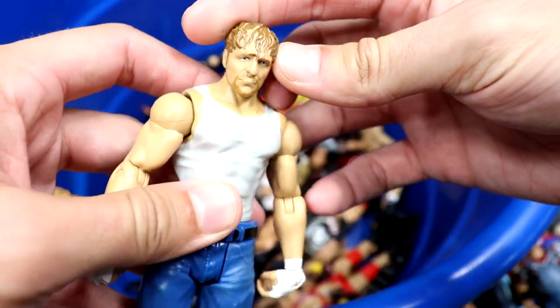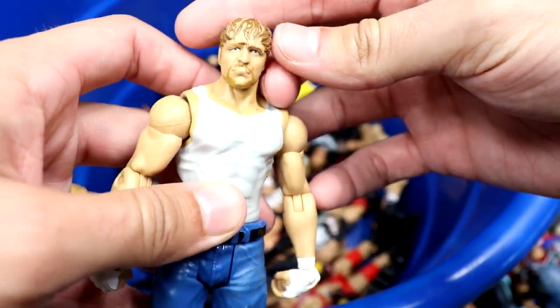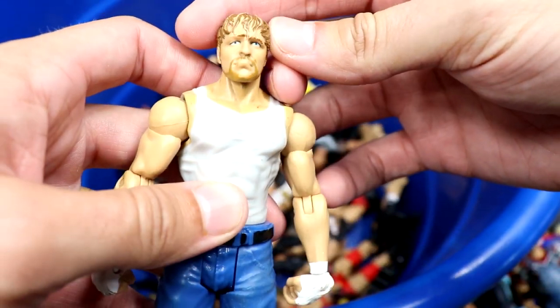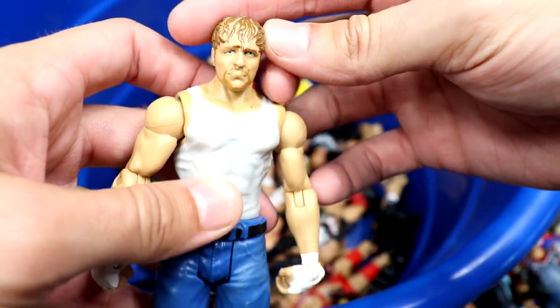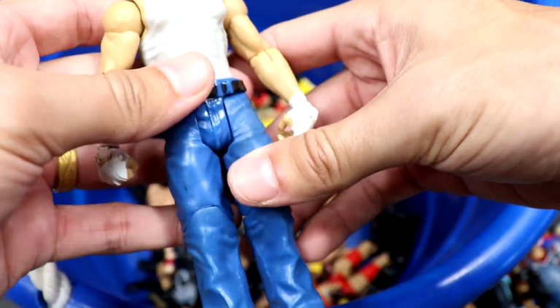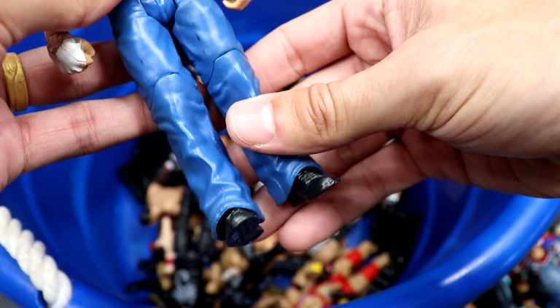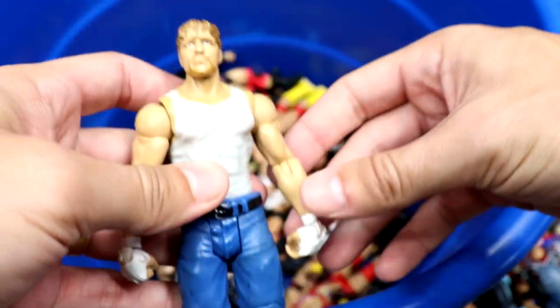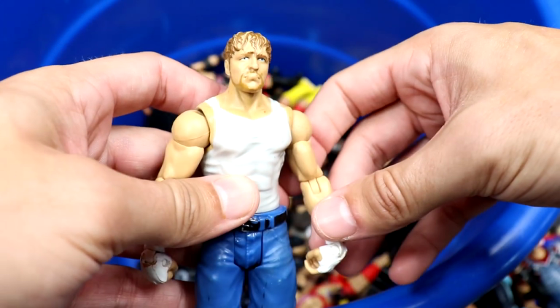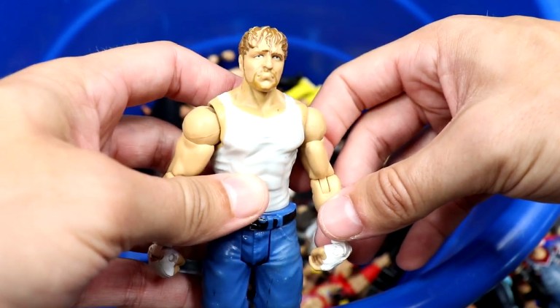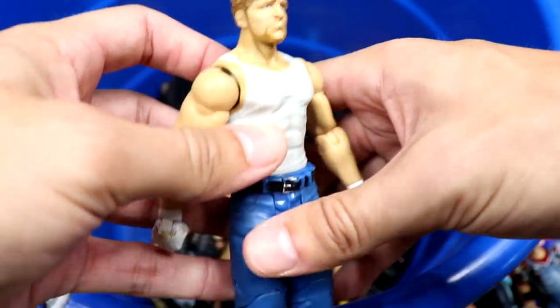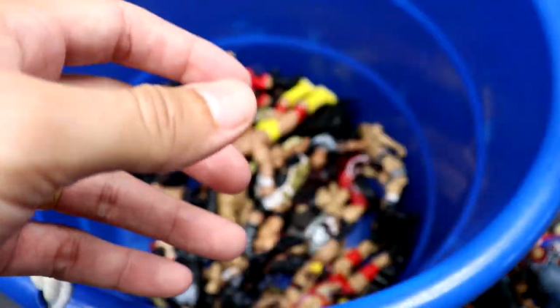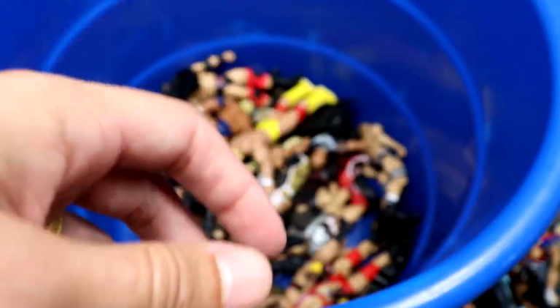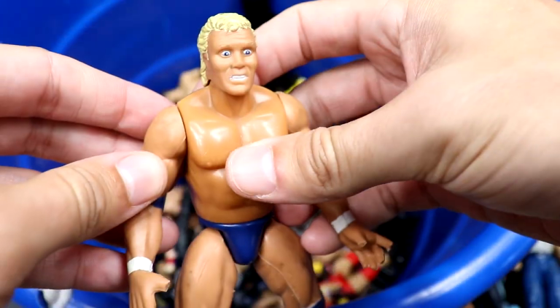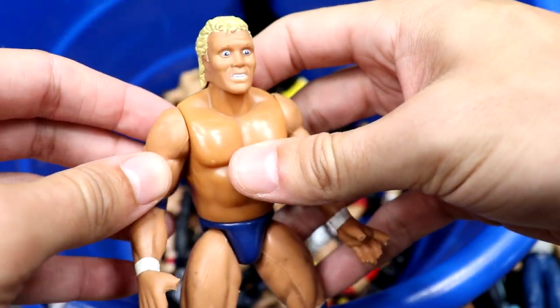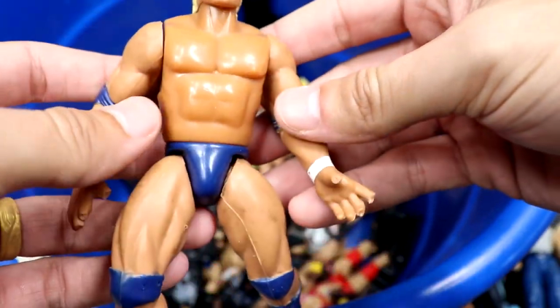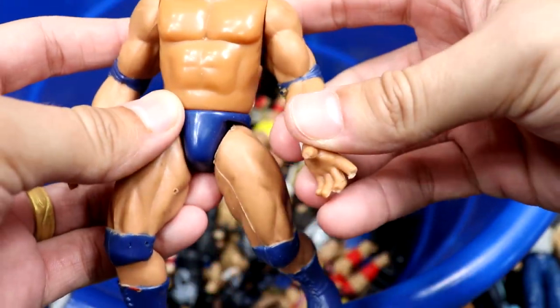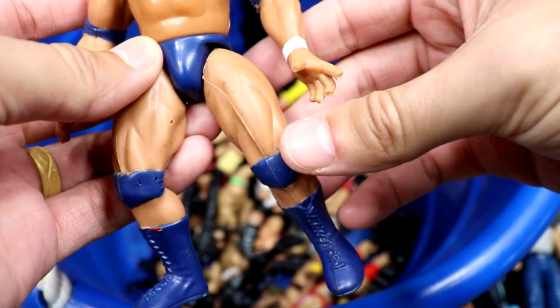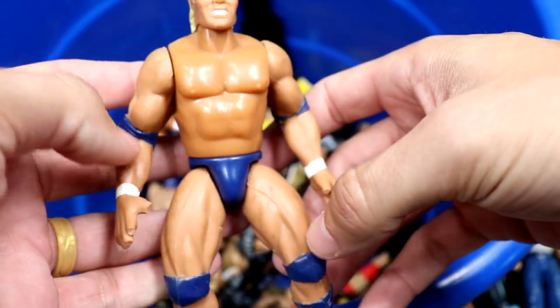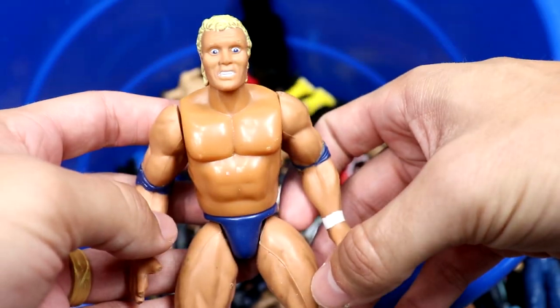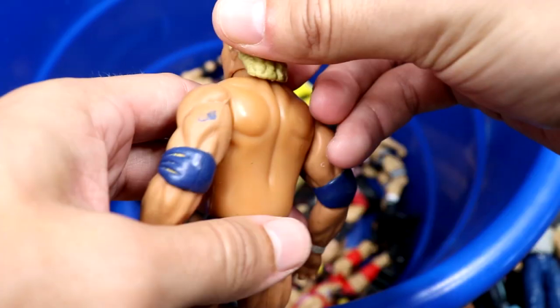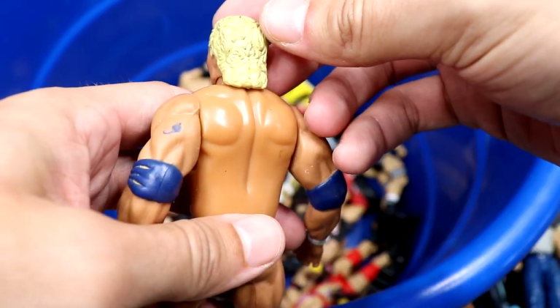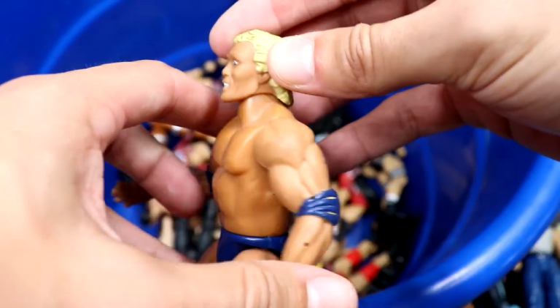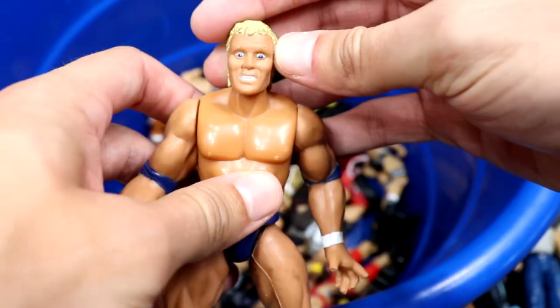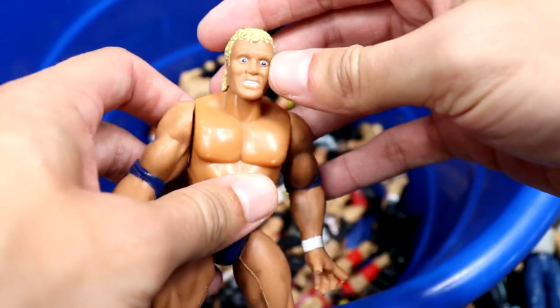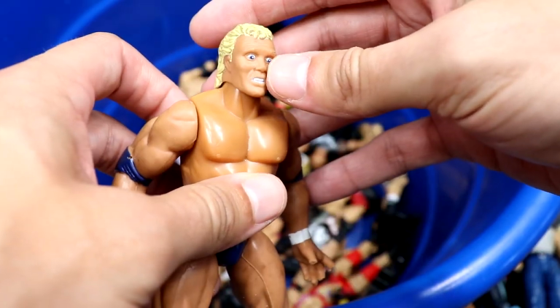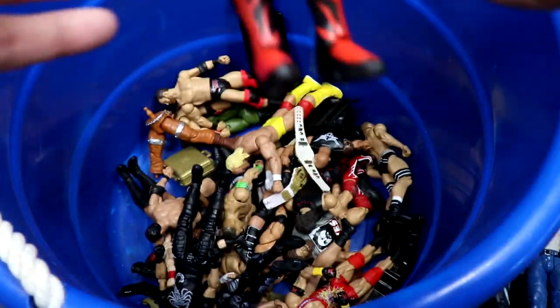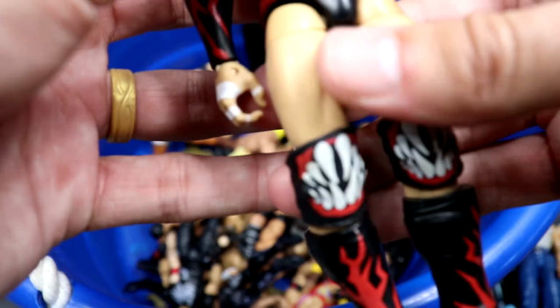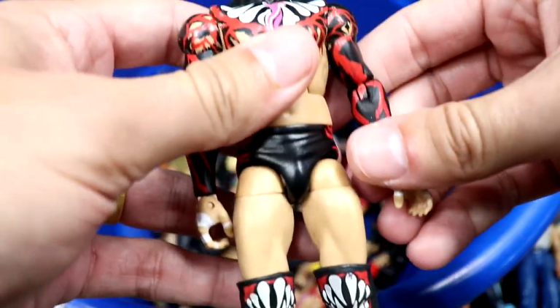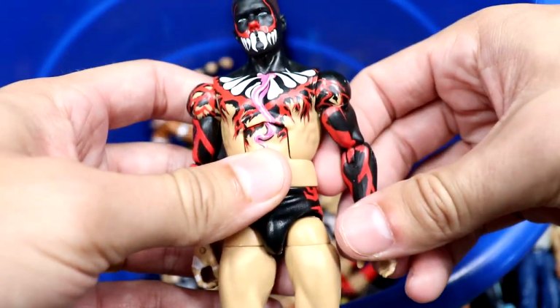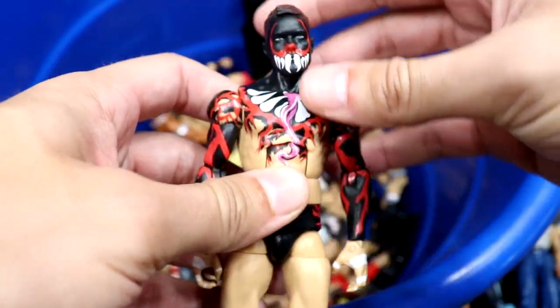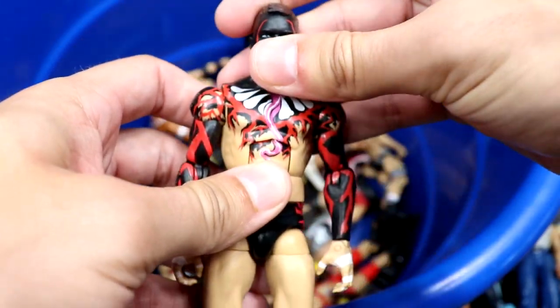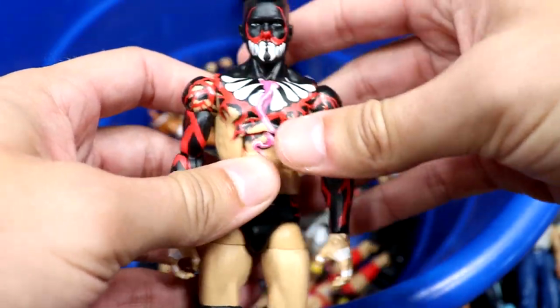We have a basic Dean Ambrose — one of my least favorite Dean Ambrose head sculpts ever done, but you know it's better than nothing. We have a Psycho Sid Bone Cruncher in the navy gear — nice looking tan on this guy. I do believe this is Psycho Sid.